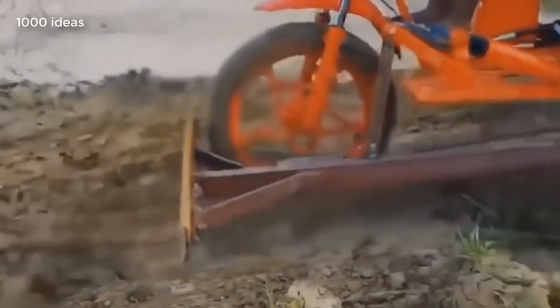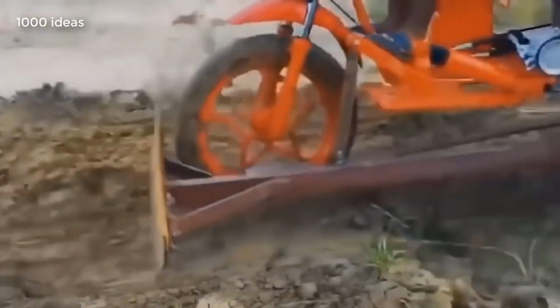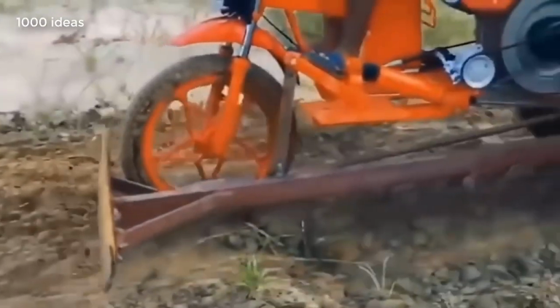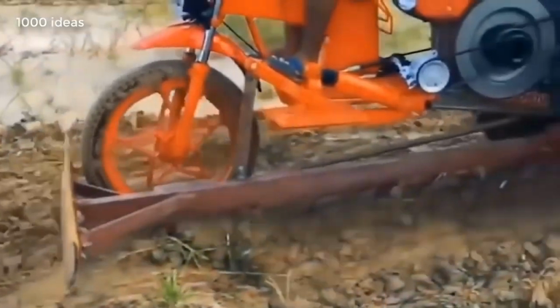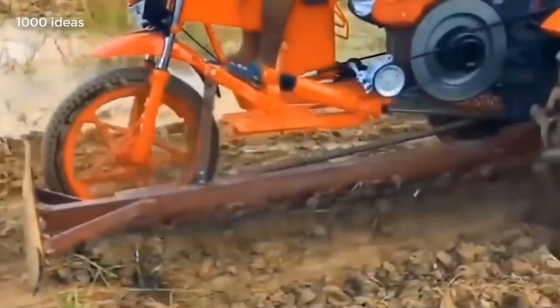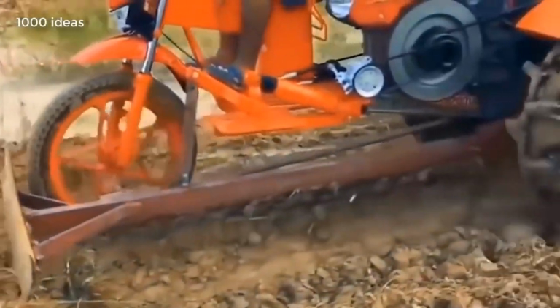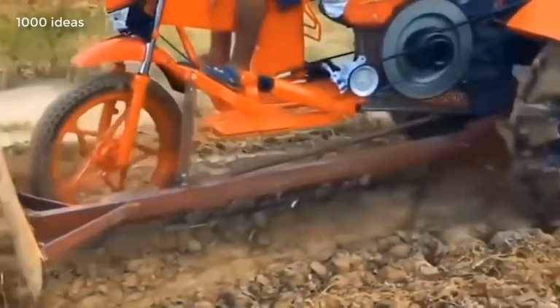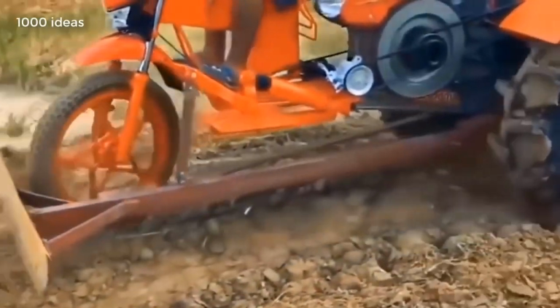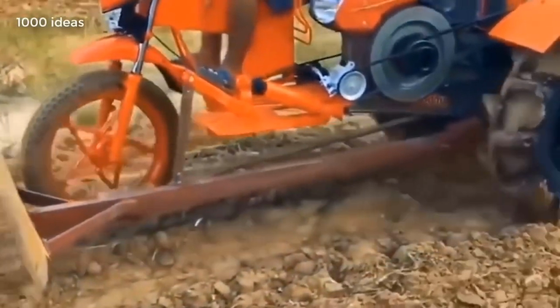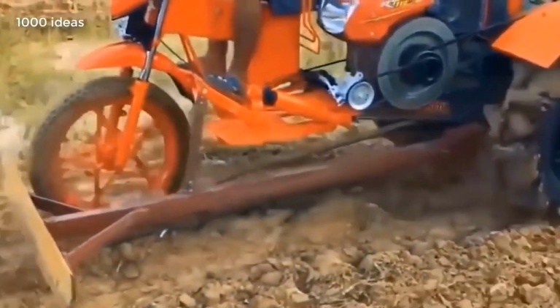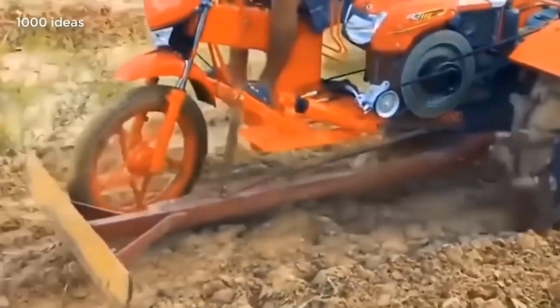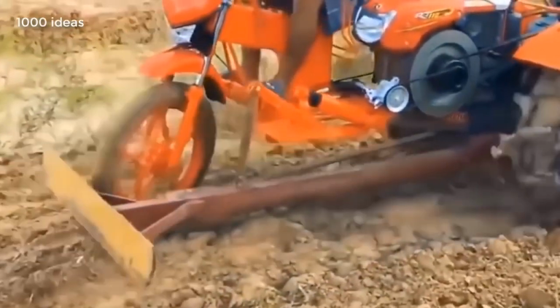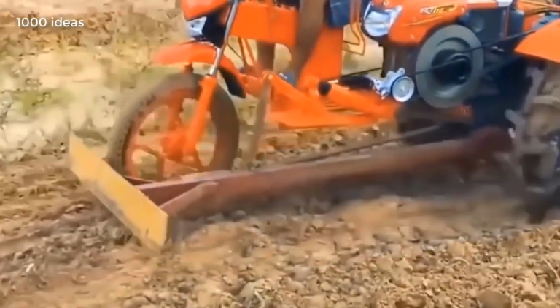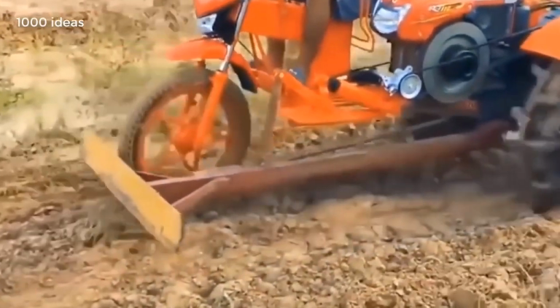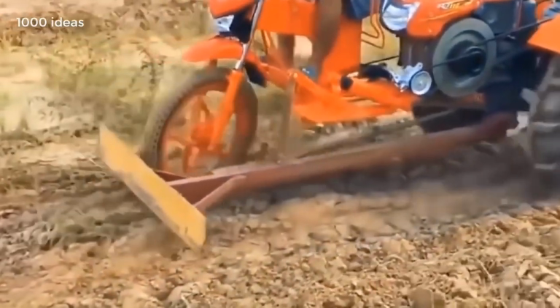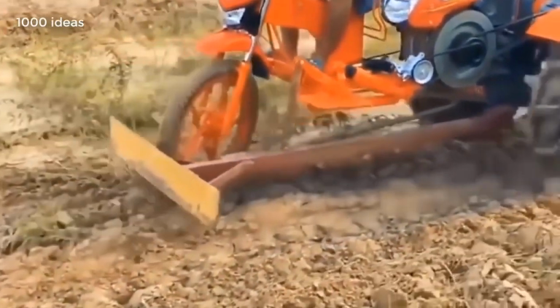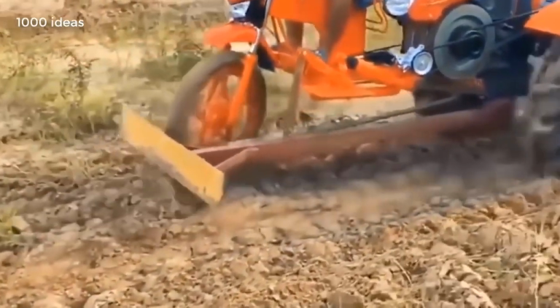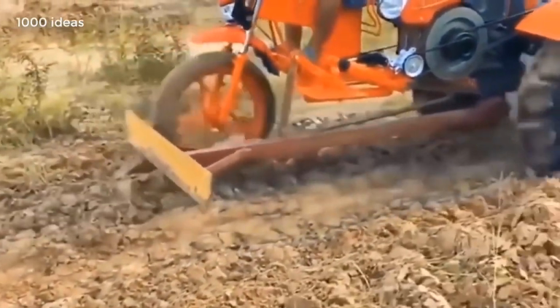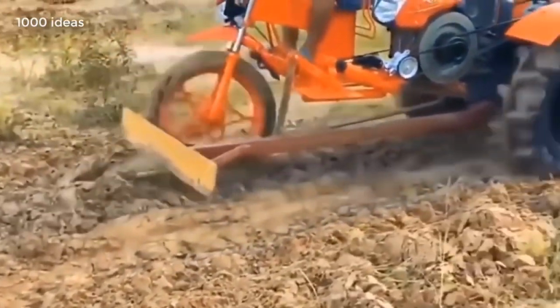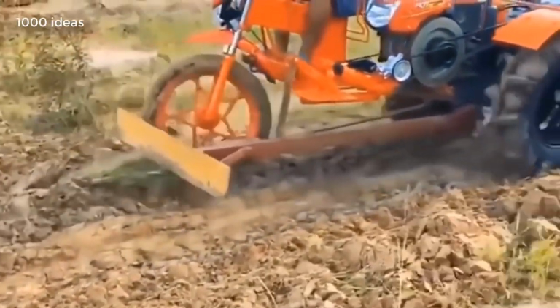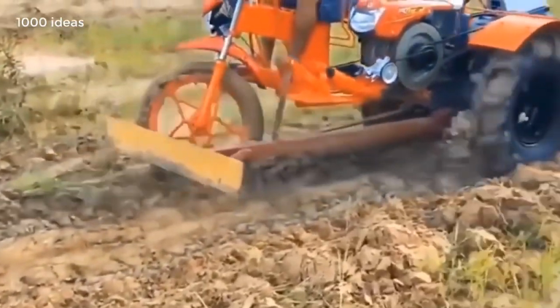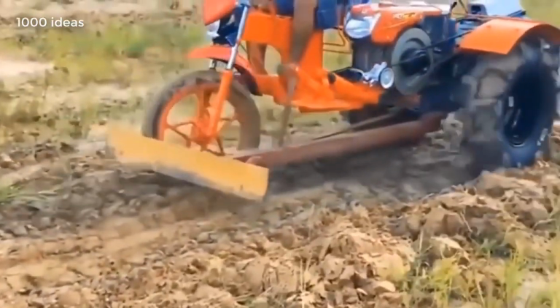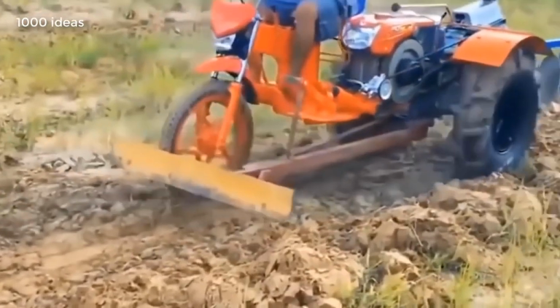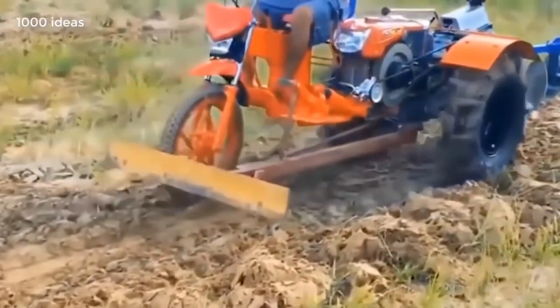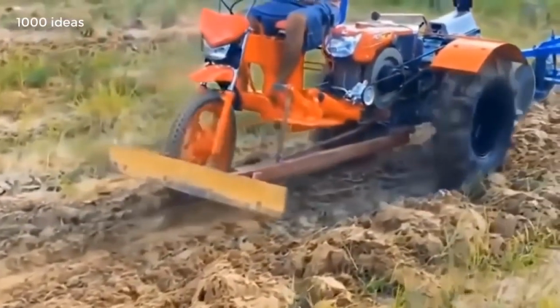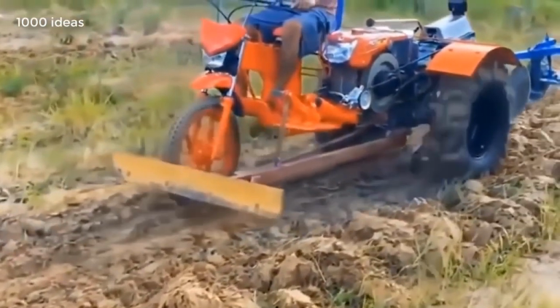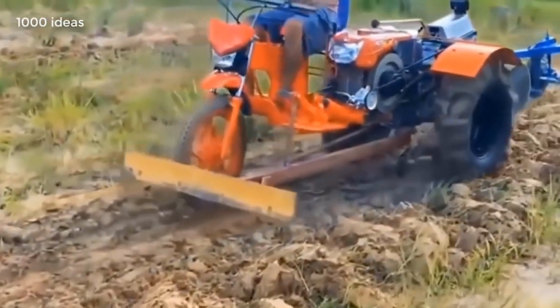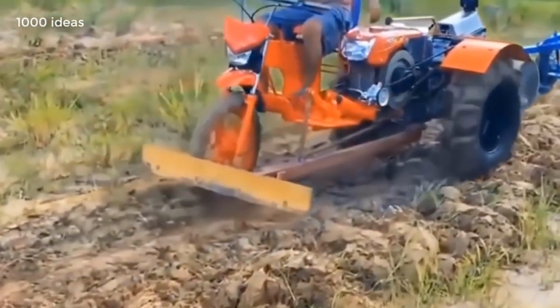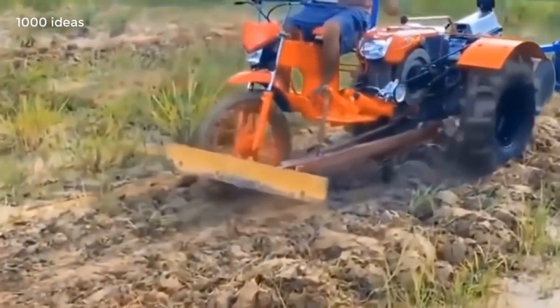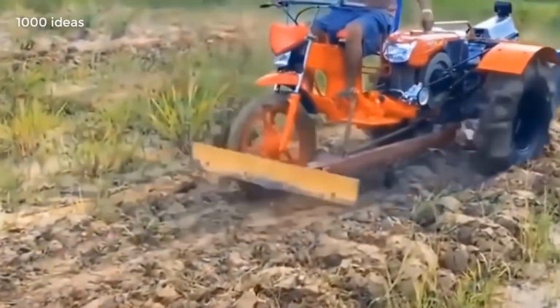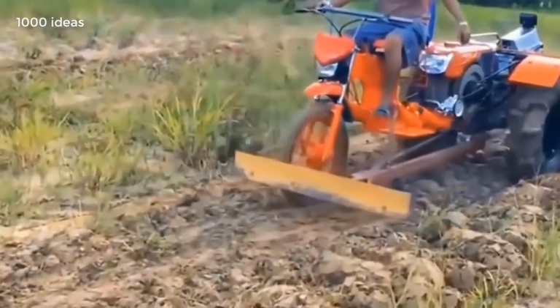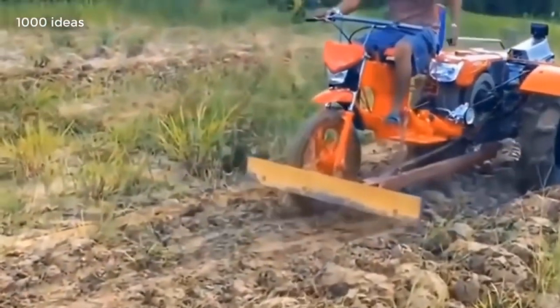This device is intended for clearing a piece of land in the field. The device facilitates the daily work of farmers.